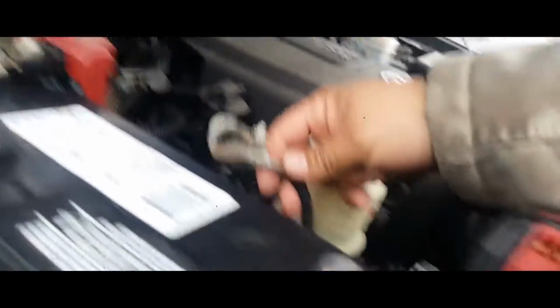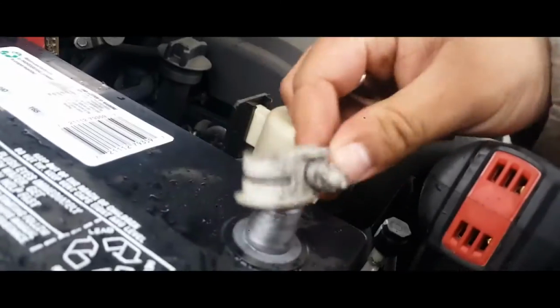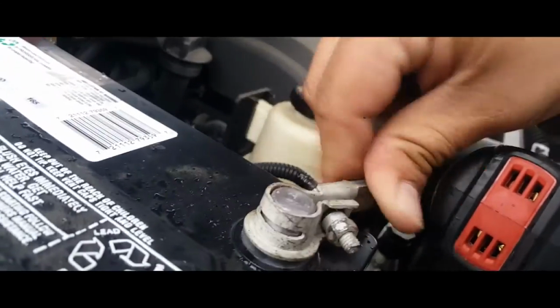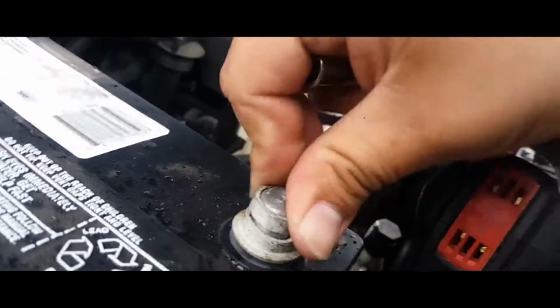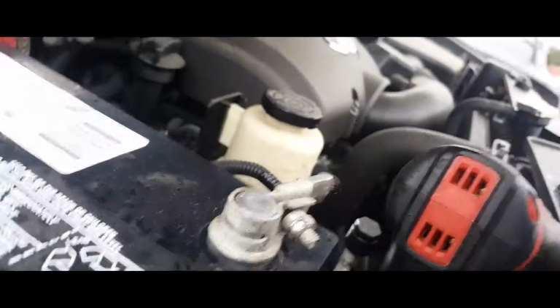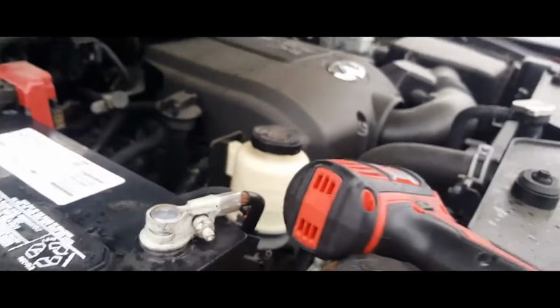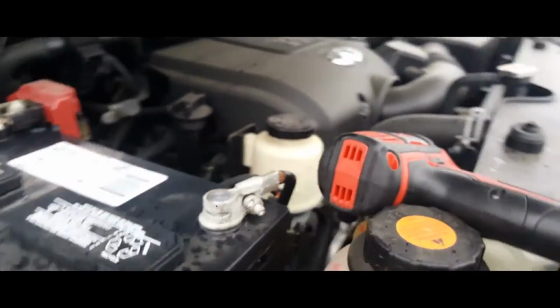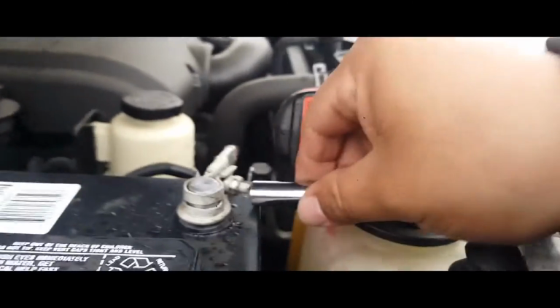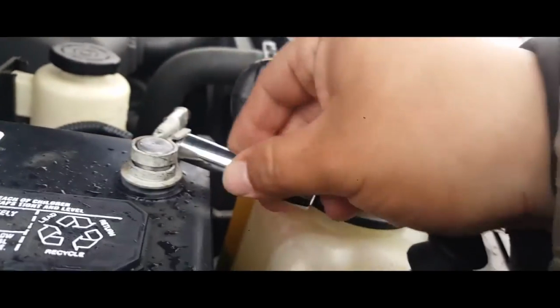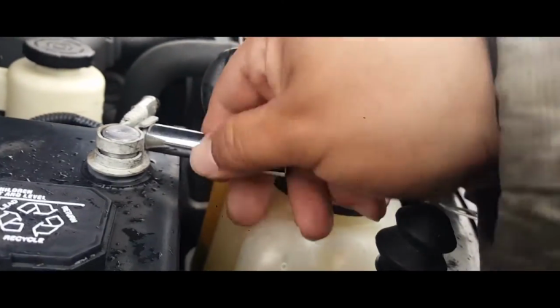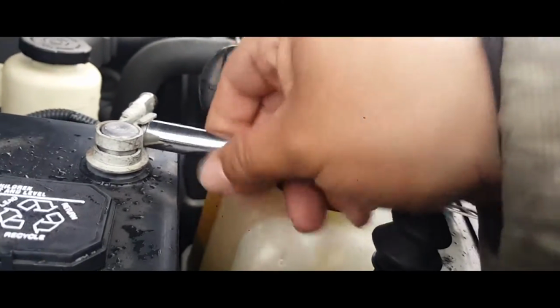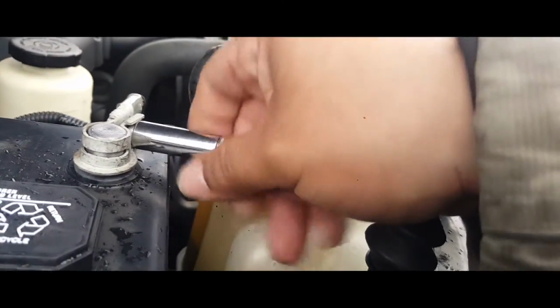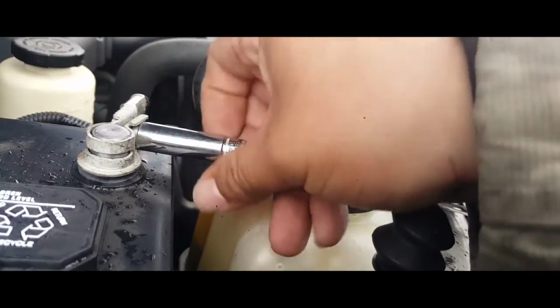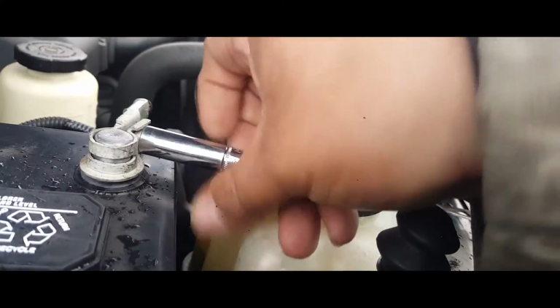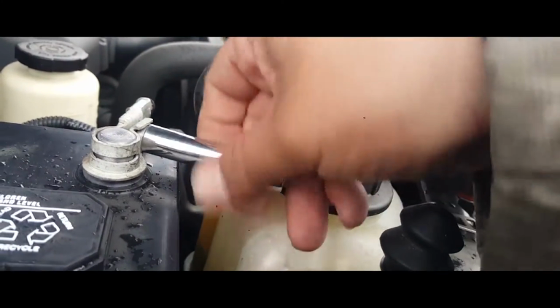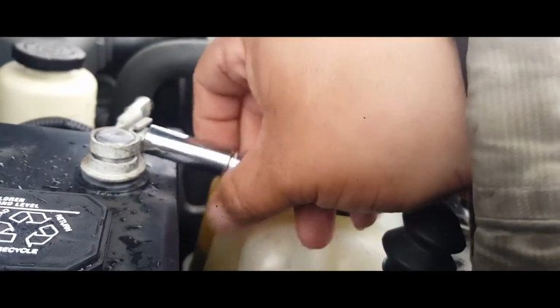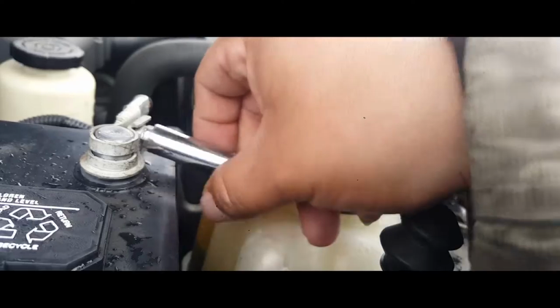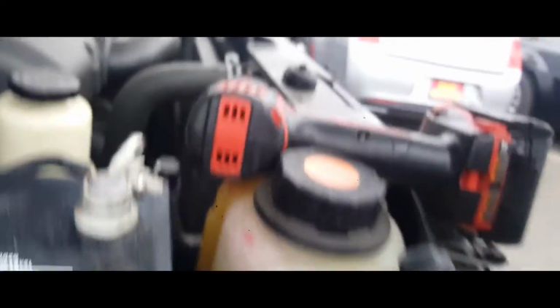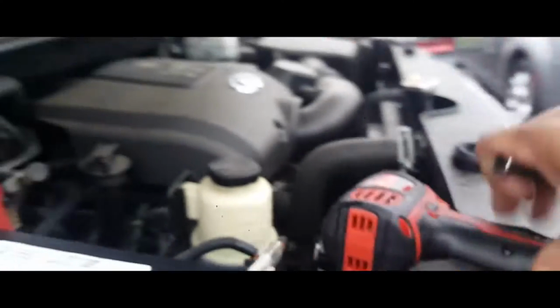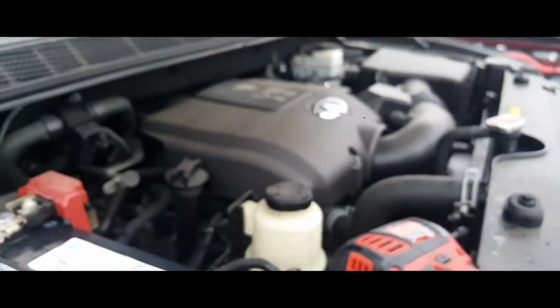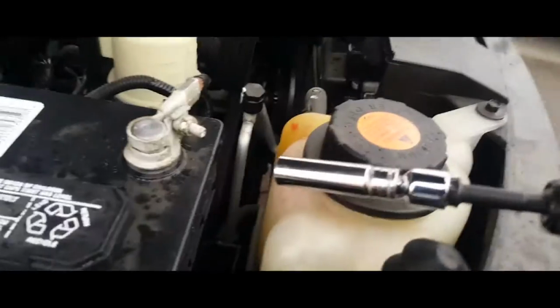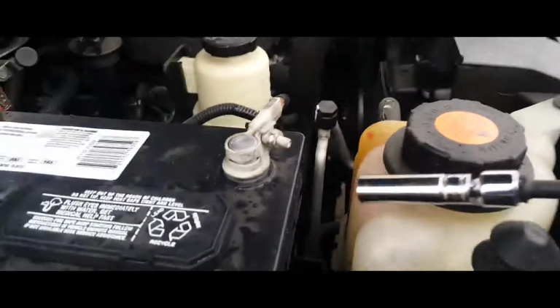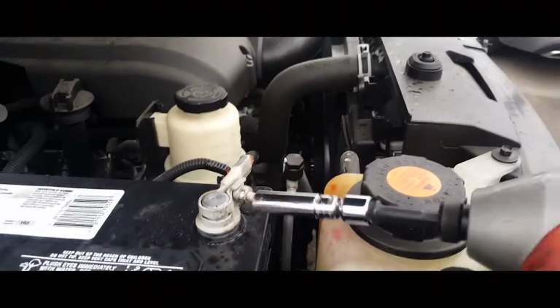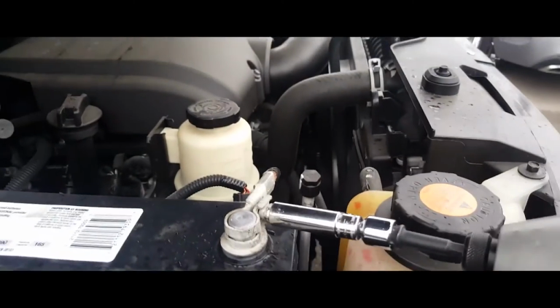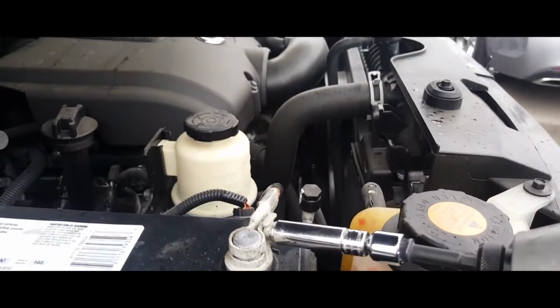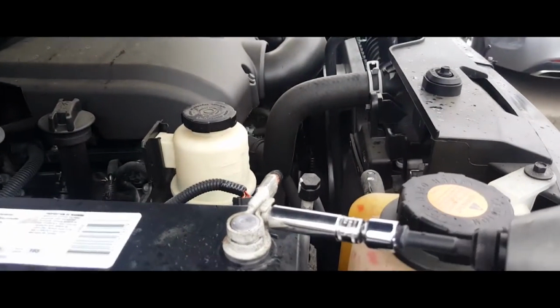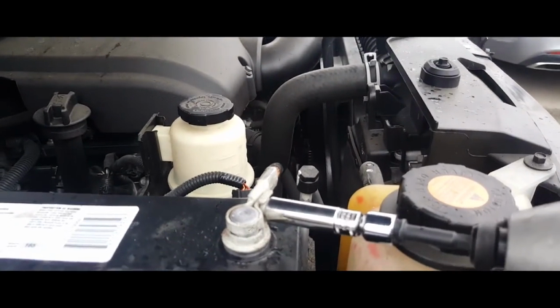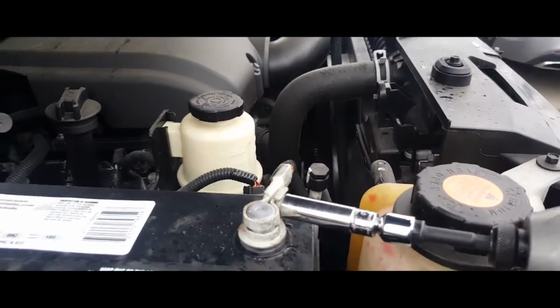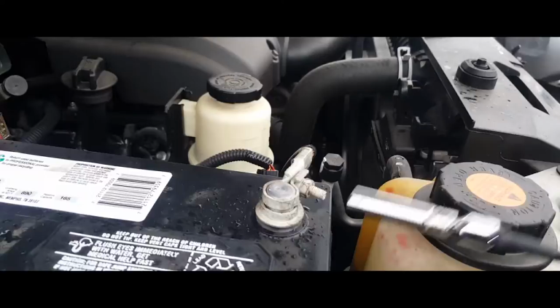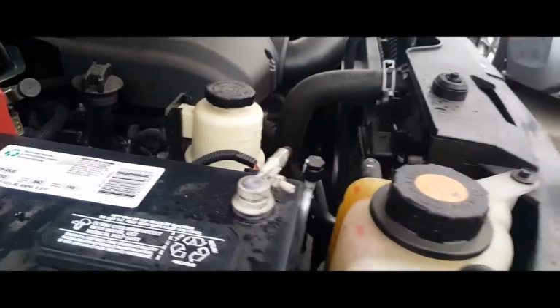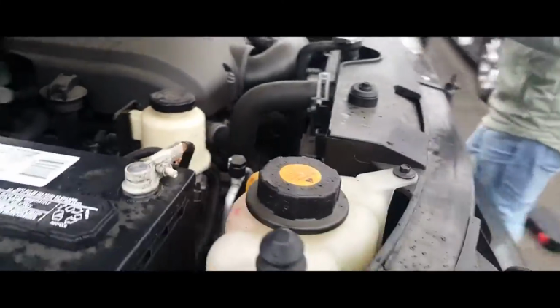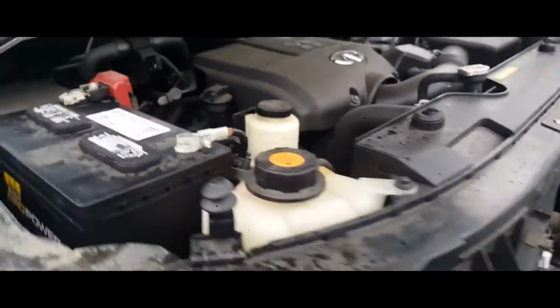Now we want to put in our negative terminal and secure it. I'm going to go ahead and tie it up real quick — just tie it down. And there it is, you're set.